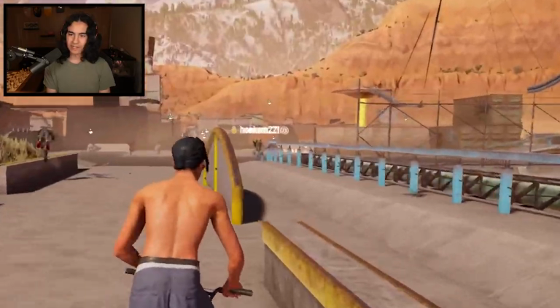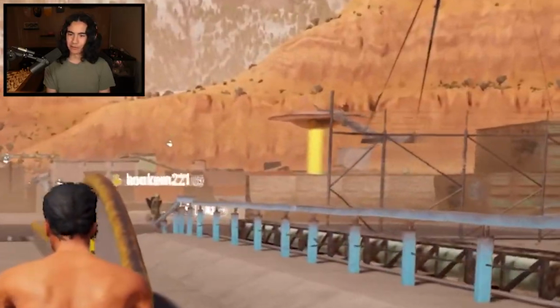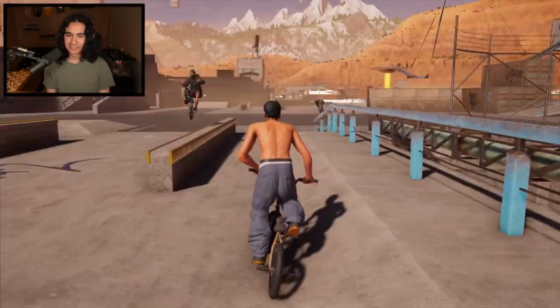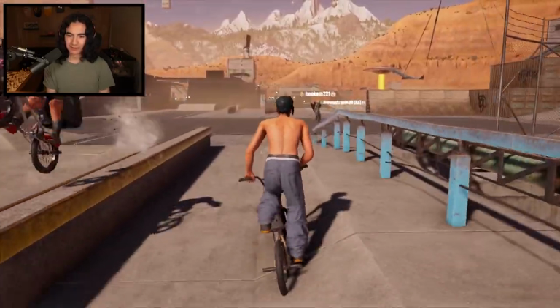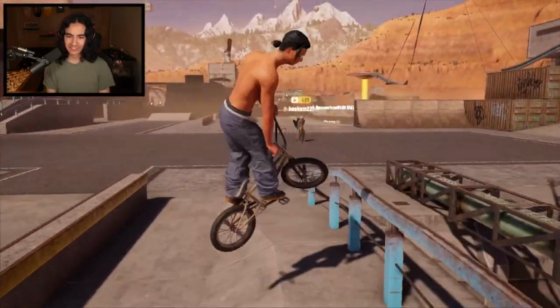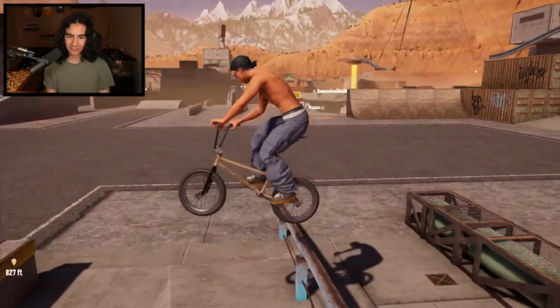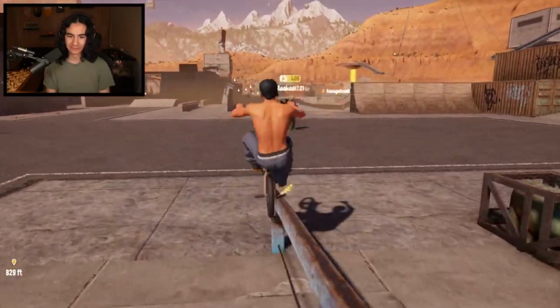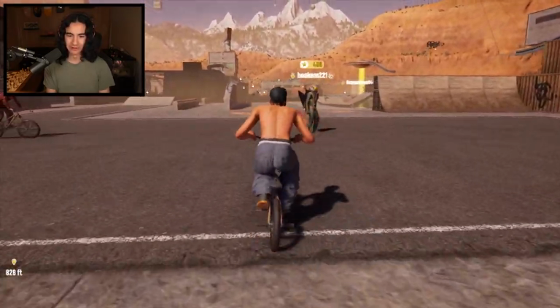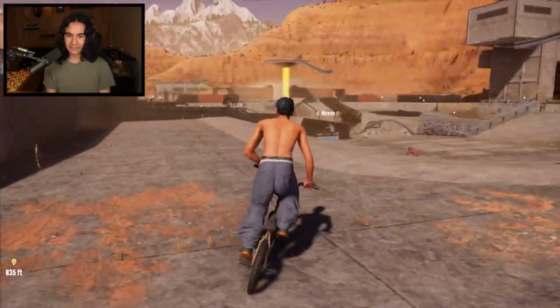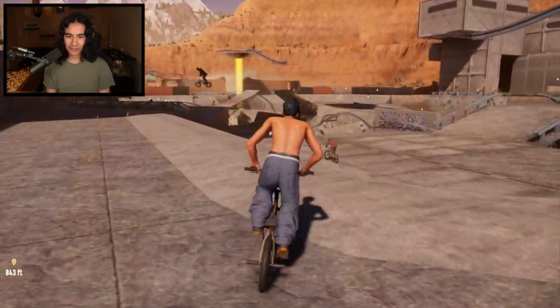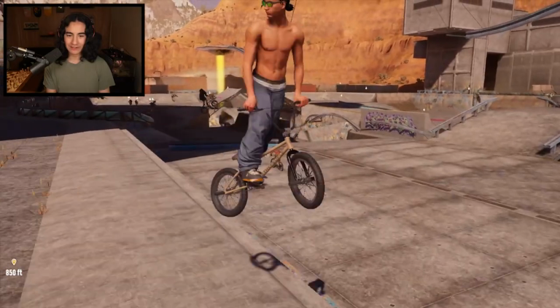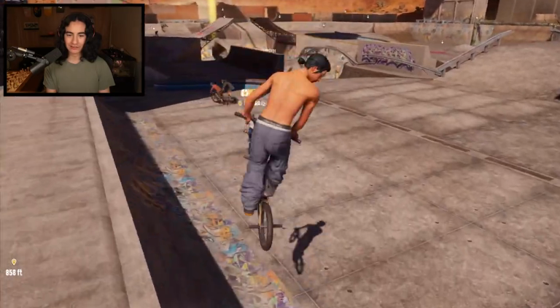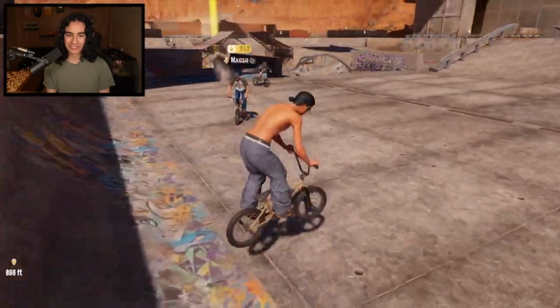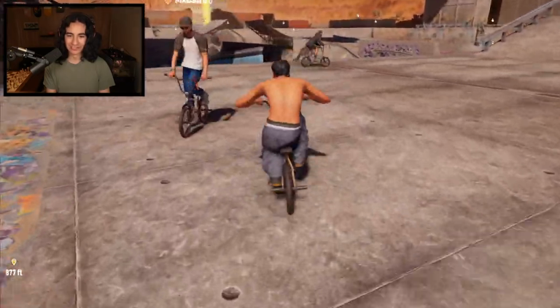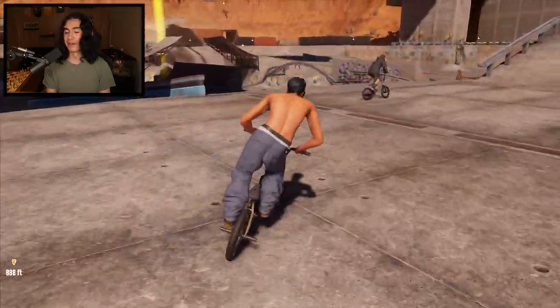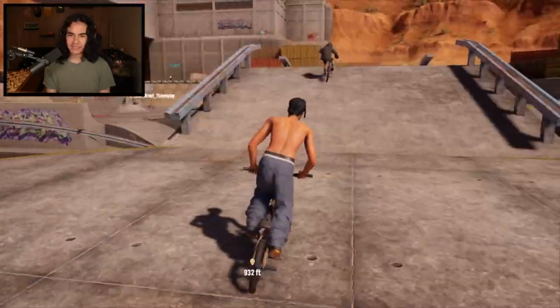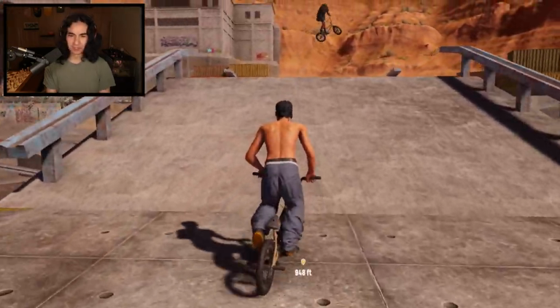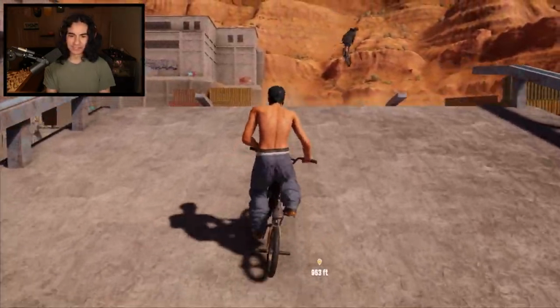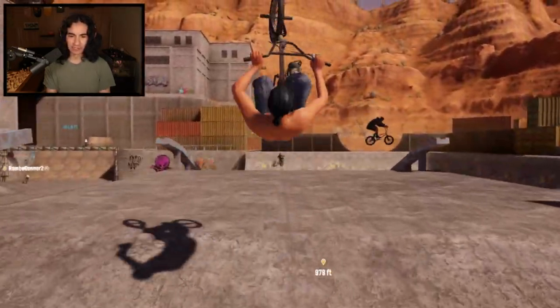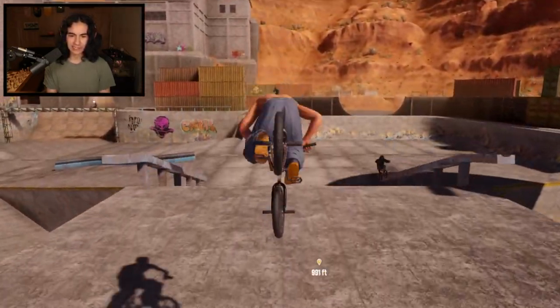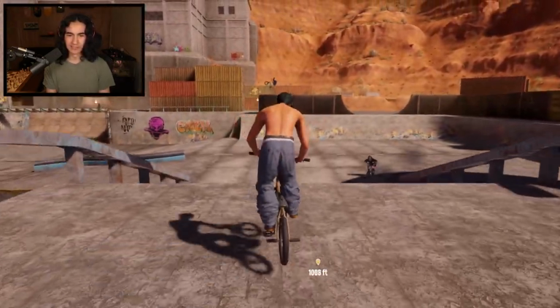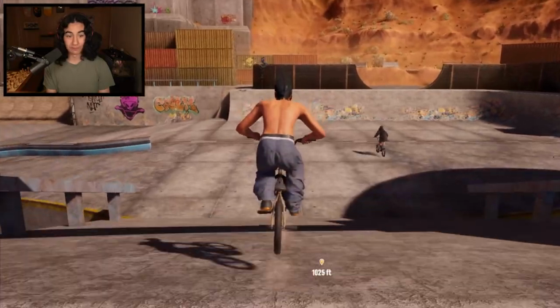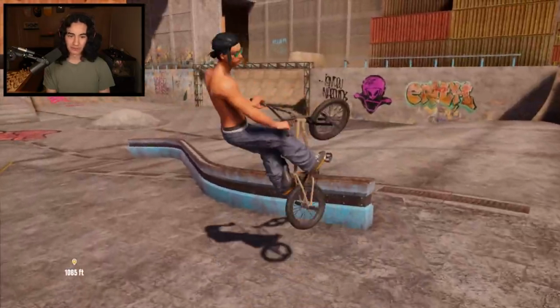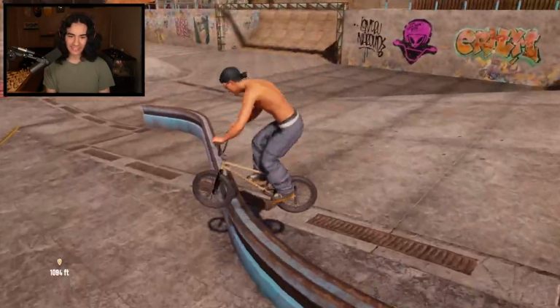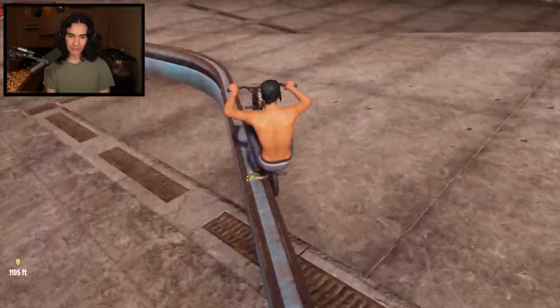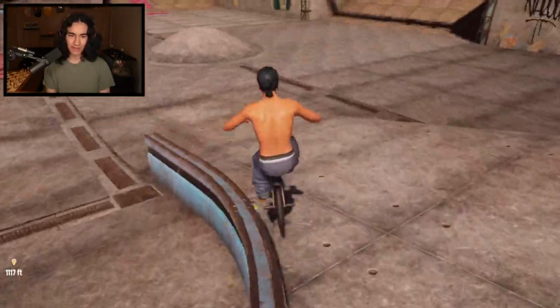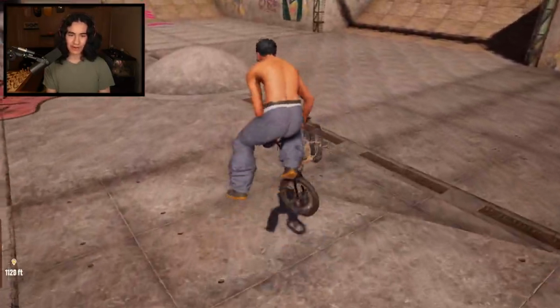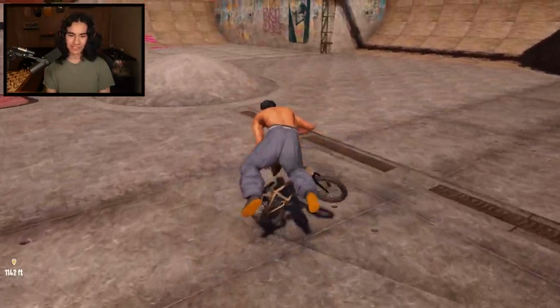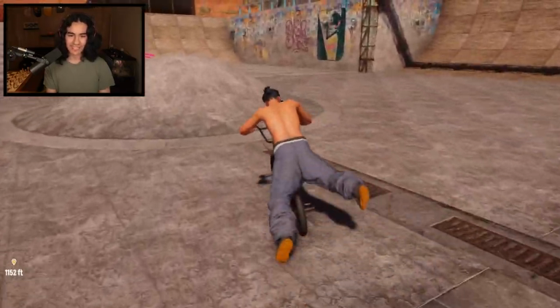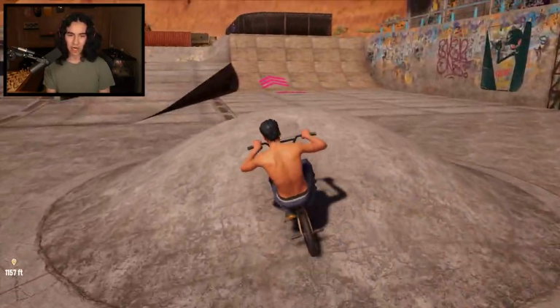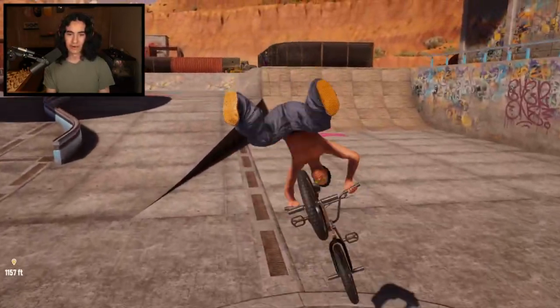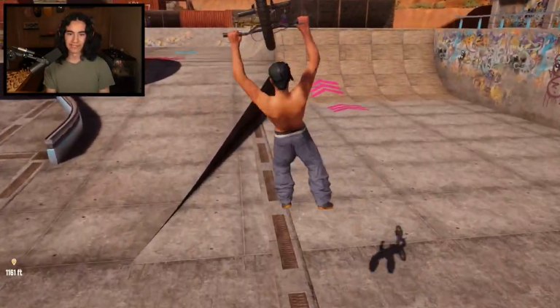What is that over there? It's like some flying saucers. We have to go over to that. I also really love how the 360s look in this game. I don't know why, it's the small details that I really like, and it's really easy to do backflips. 360 onto the rail. We went all the way to the other side of it. I don't know how we landed that.